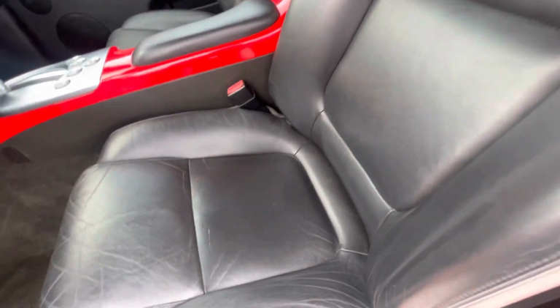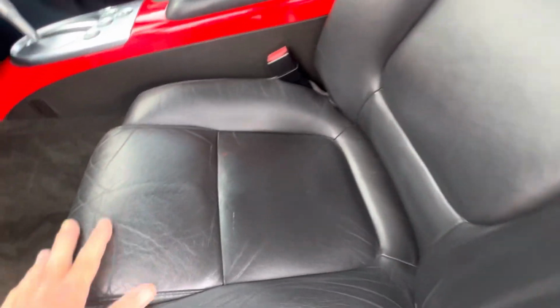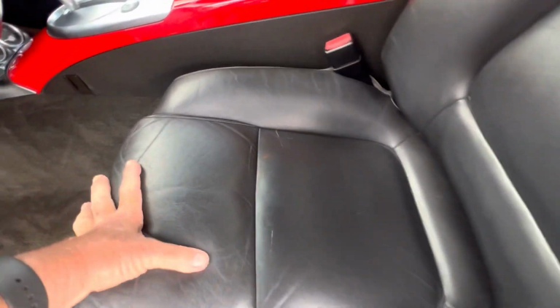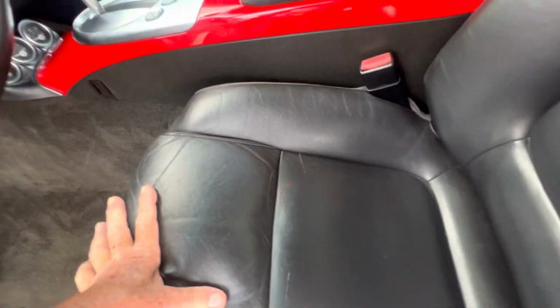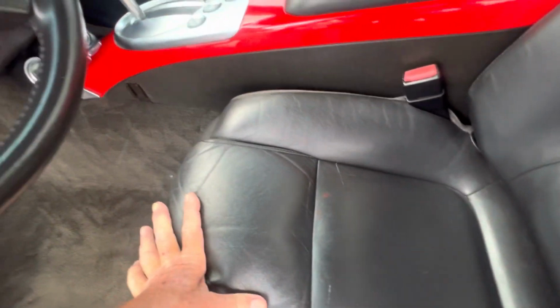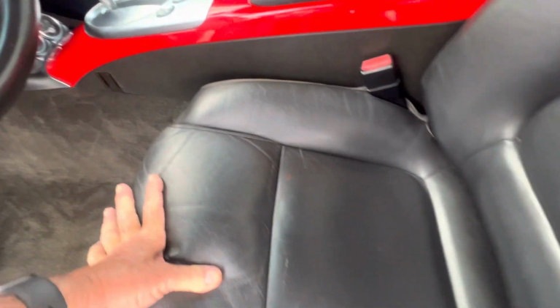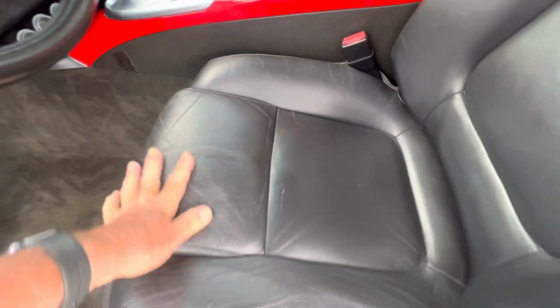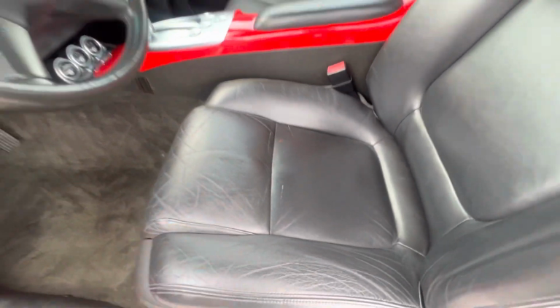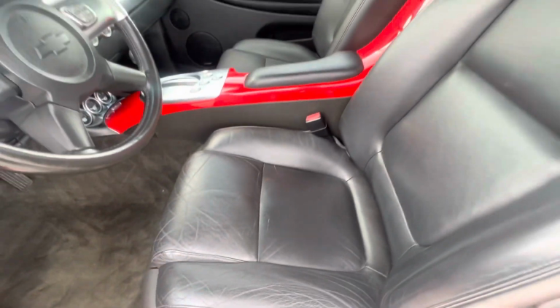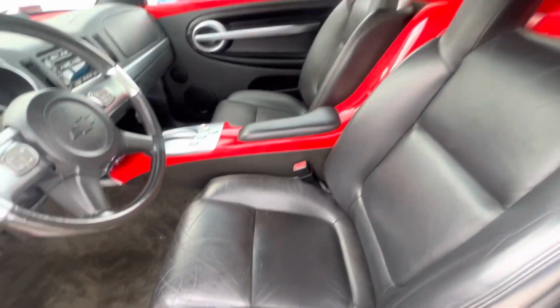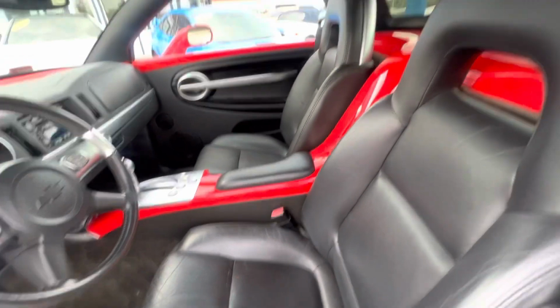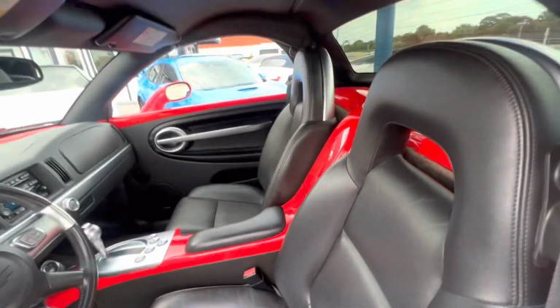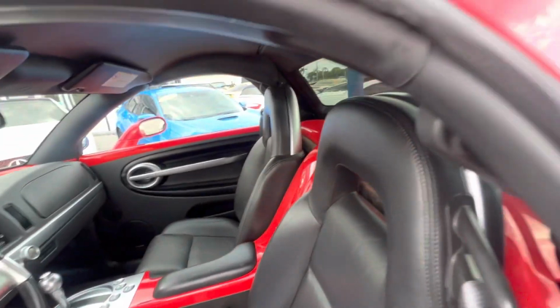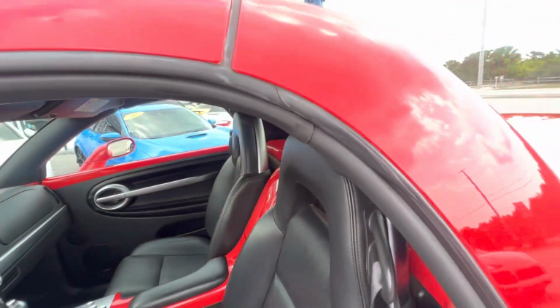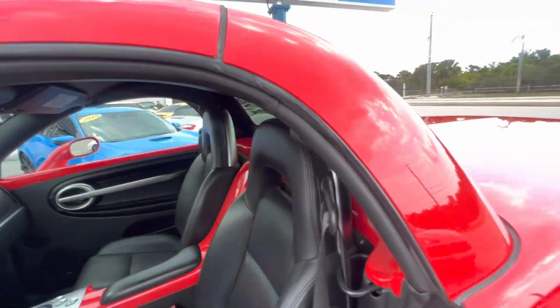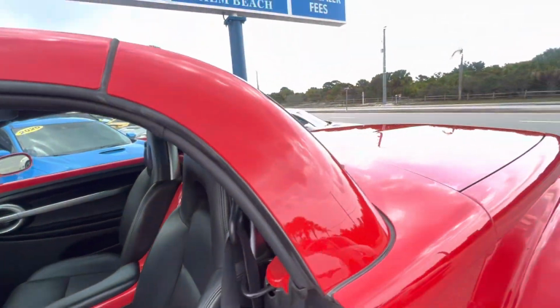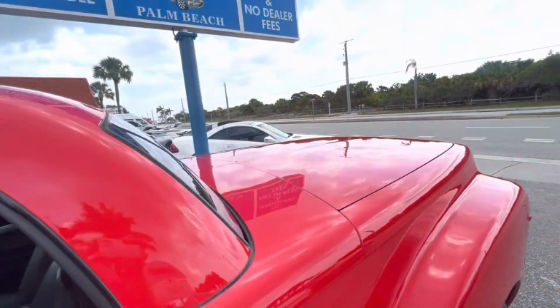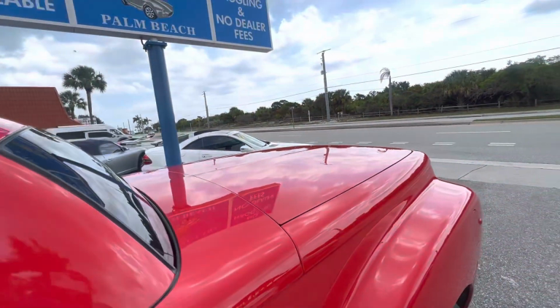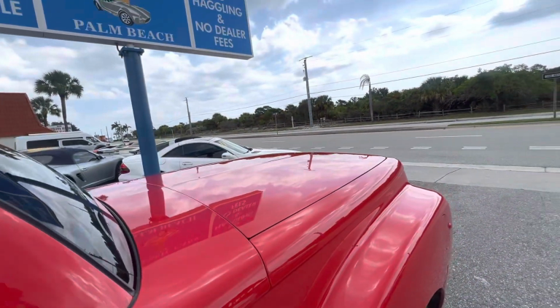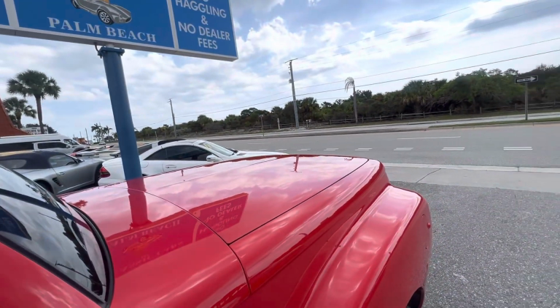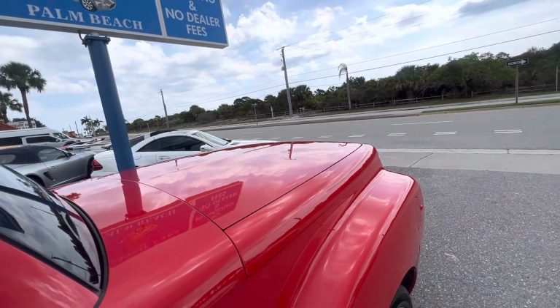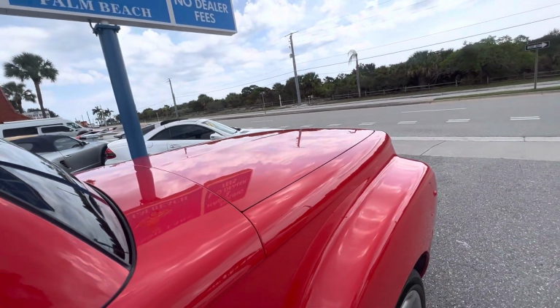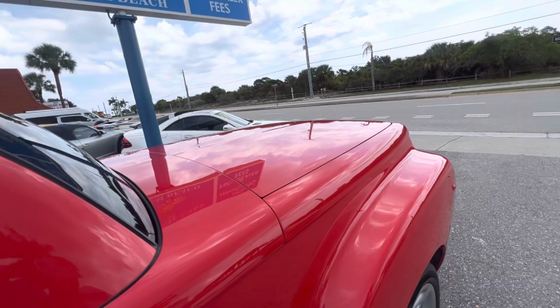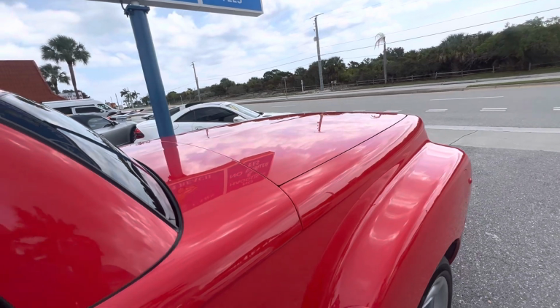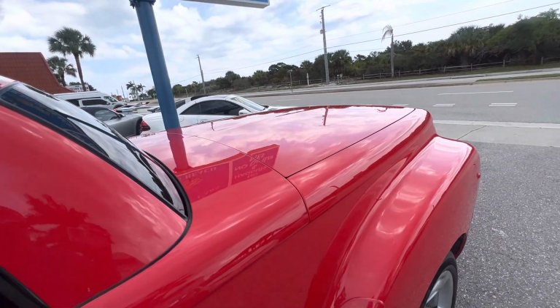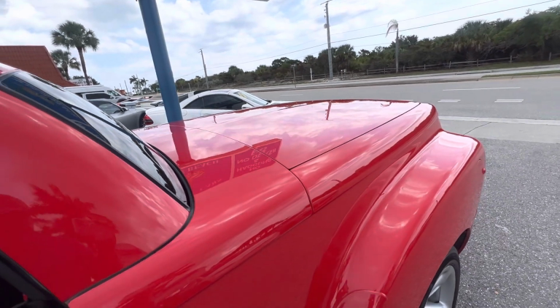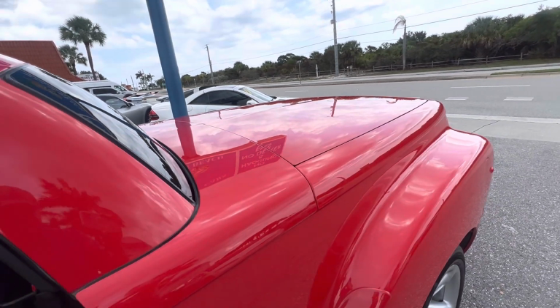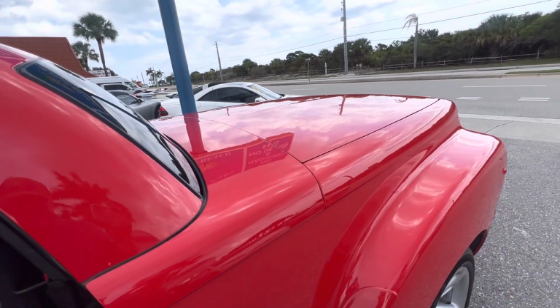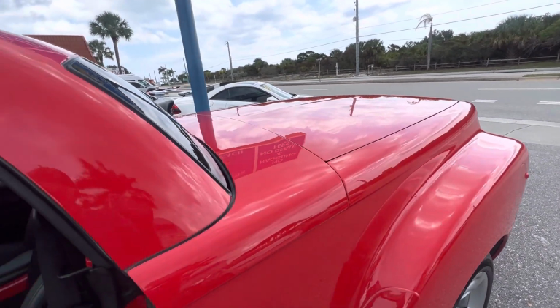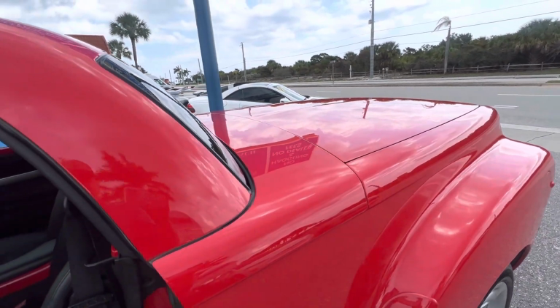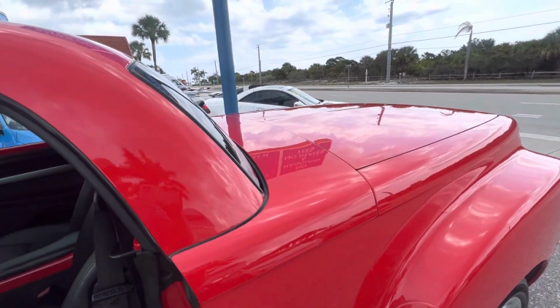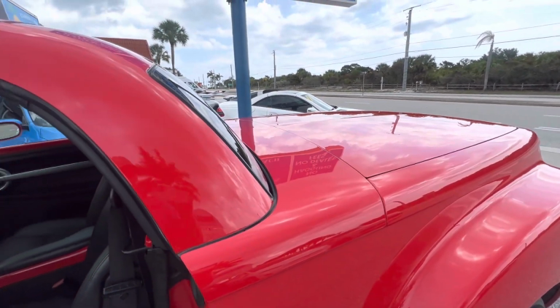We're going to do a good detail on it. Like I said, call if you have any questions — this is a really nice vehicle. Have a good day, thanks a lot for watching.